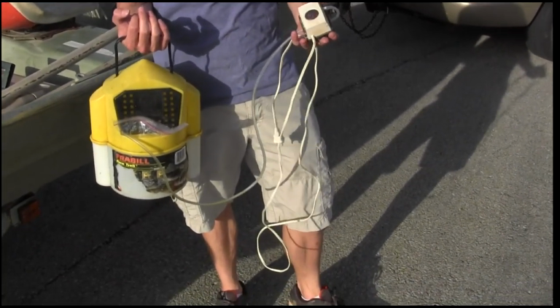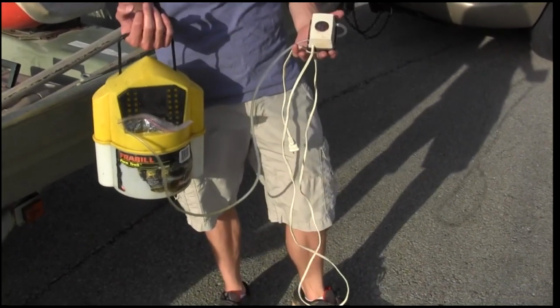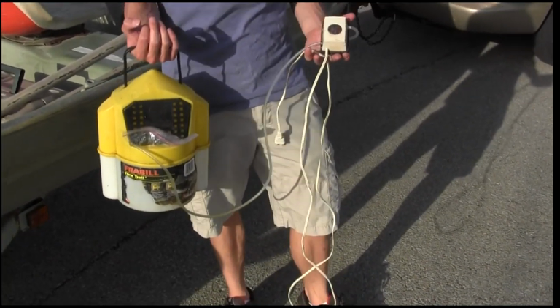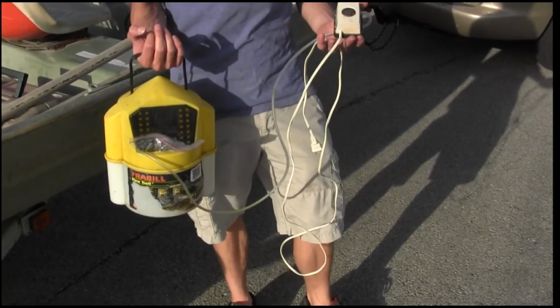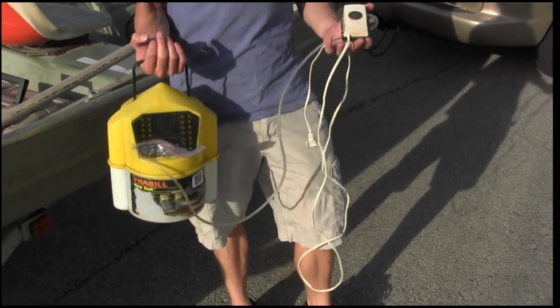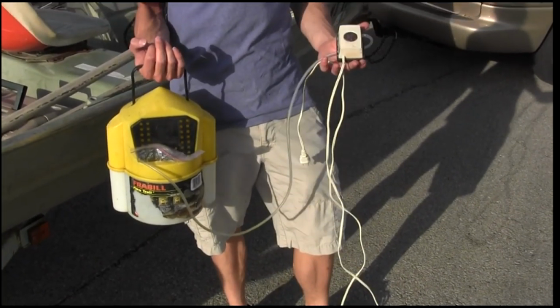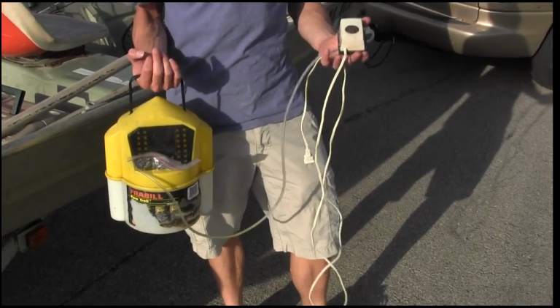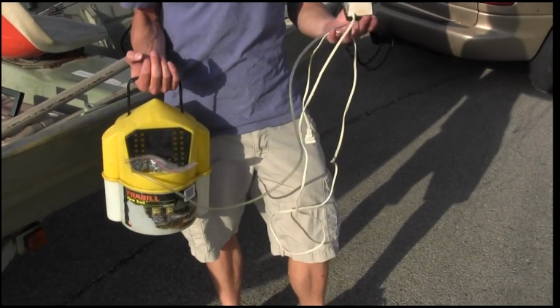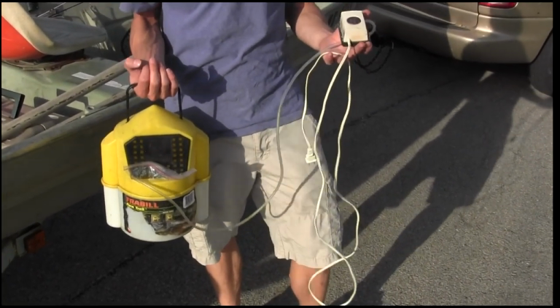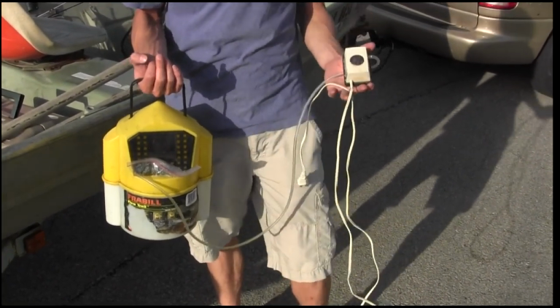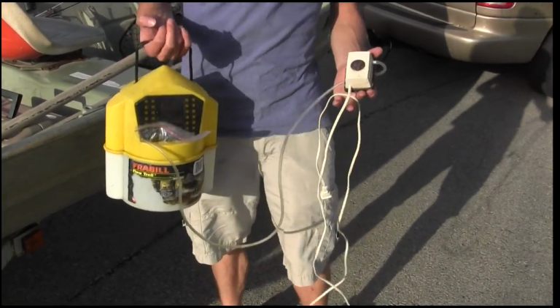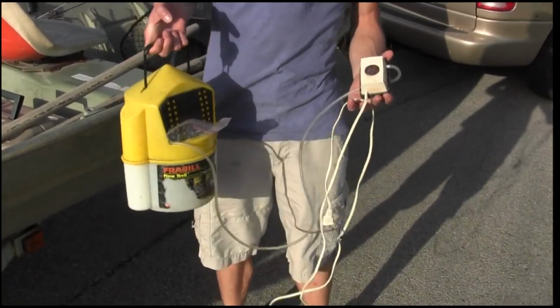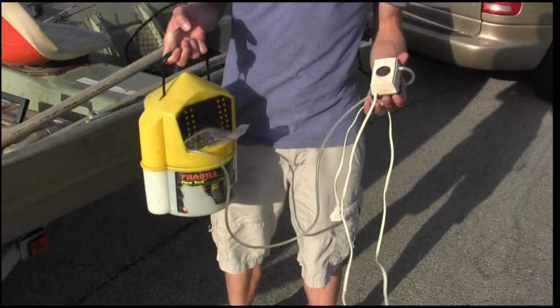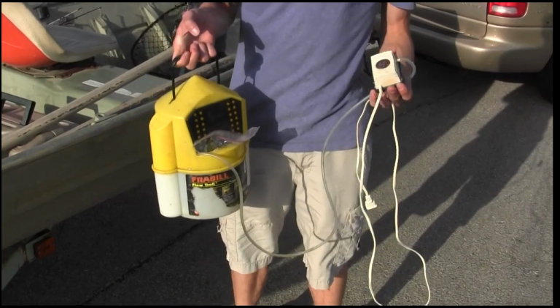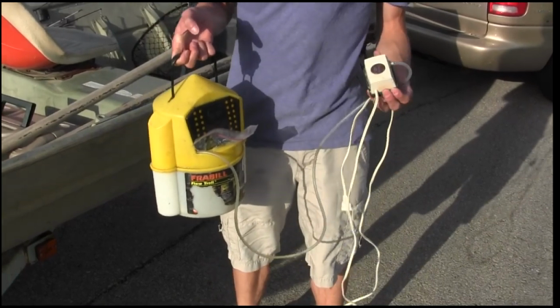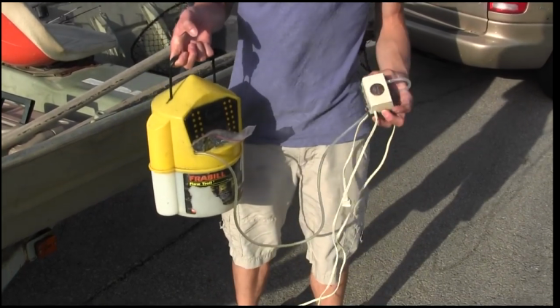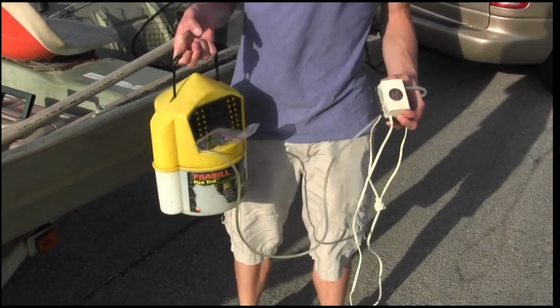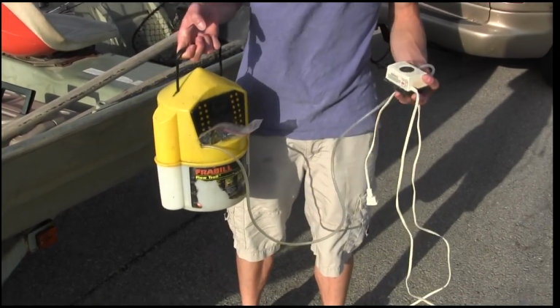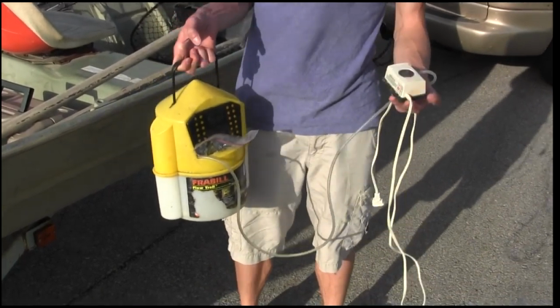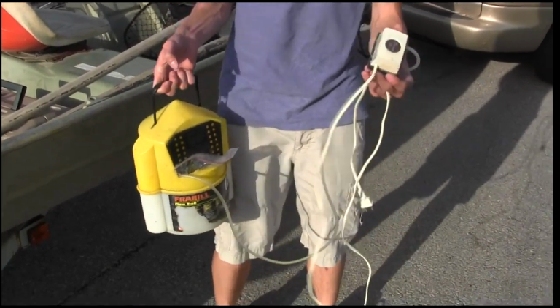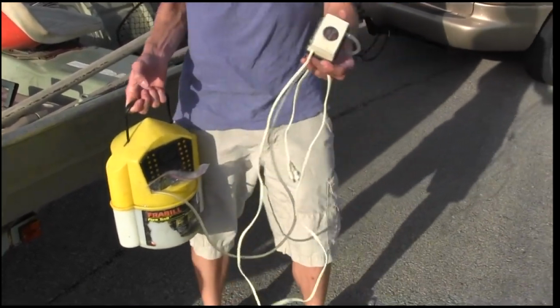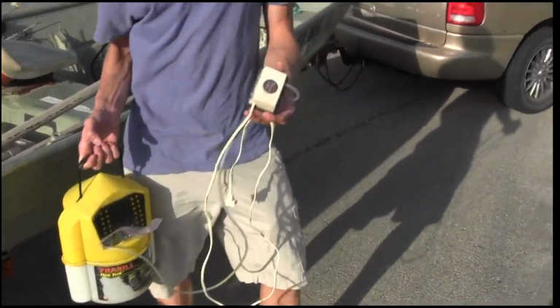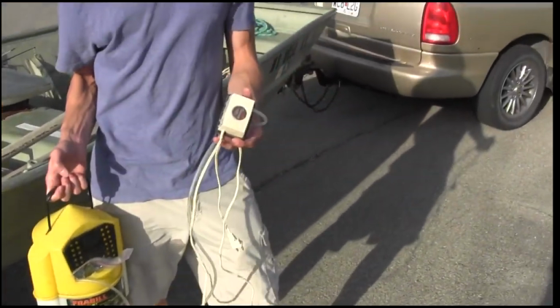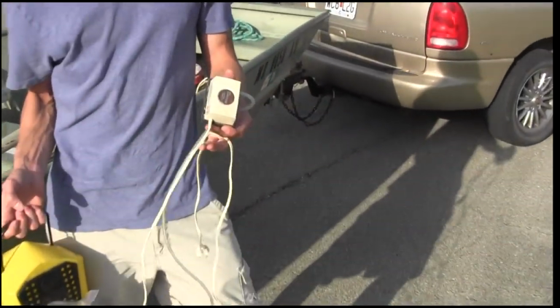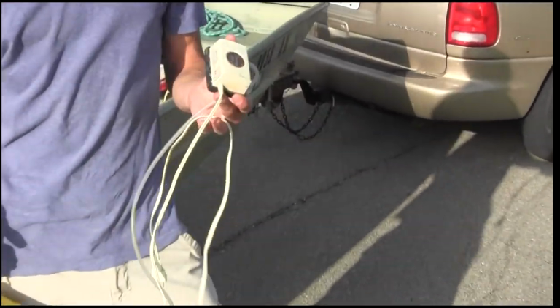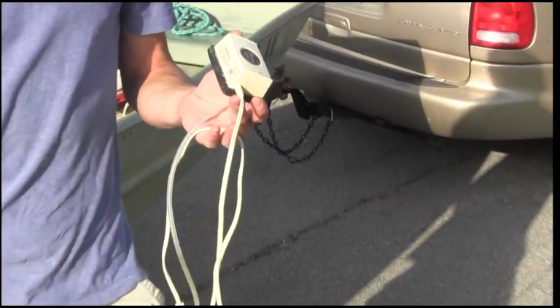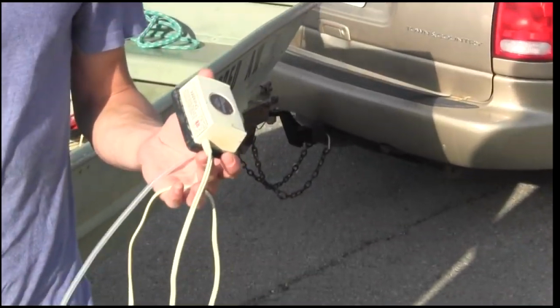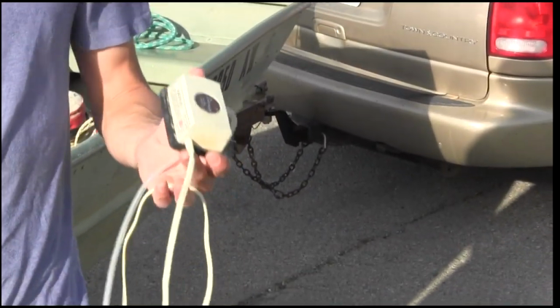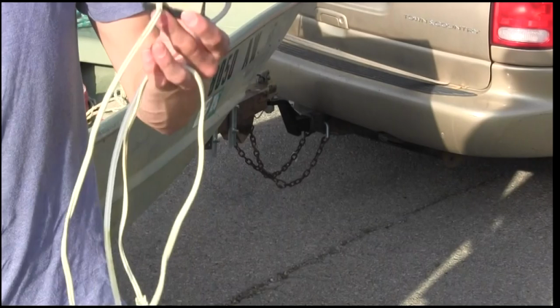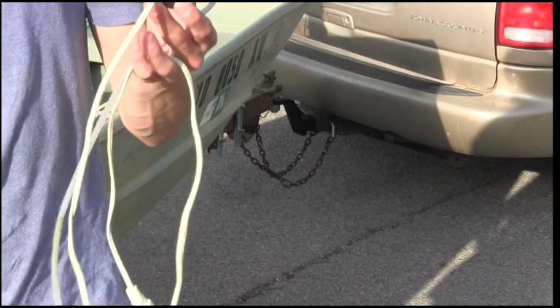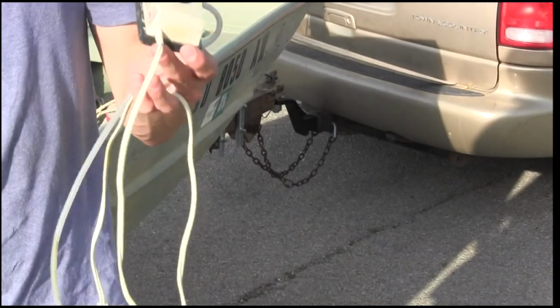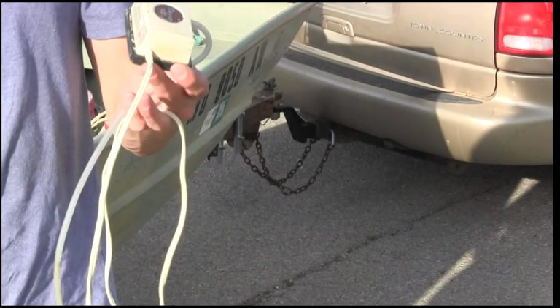I had about a 30-minute car ride on the way here and it's about 90 degrees today. So to keep them alive and really fresh for the water, I have an aerator right here and I have a little converter in the car that powers this aerator.